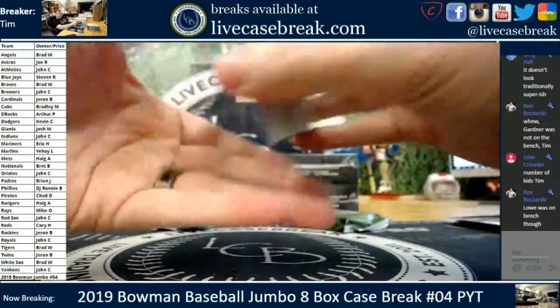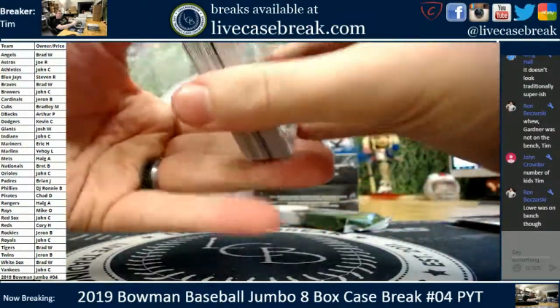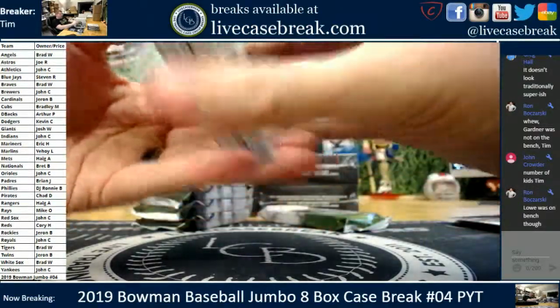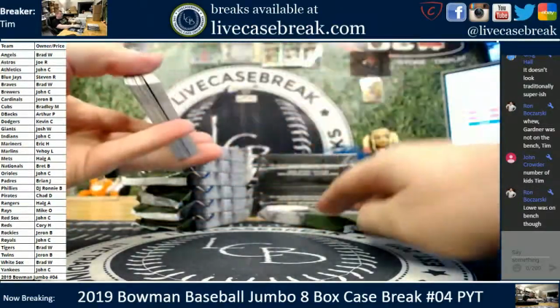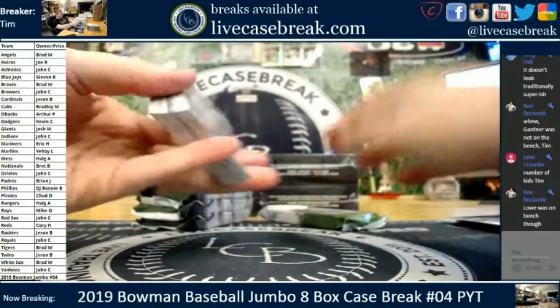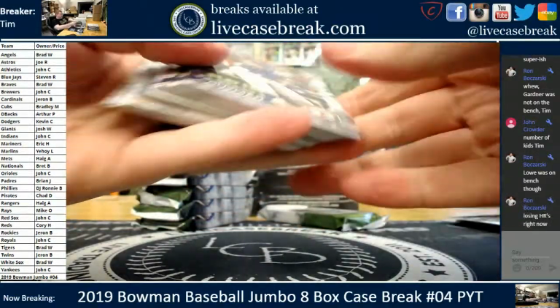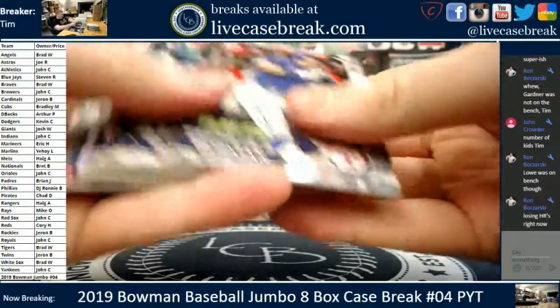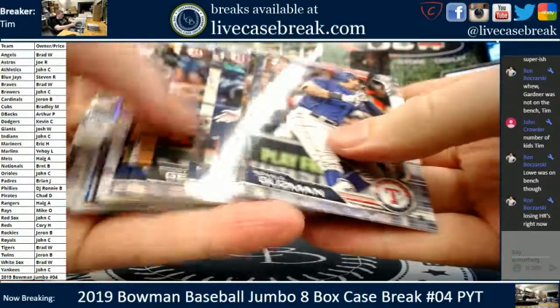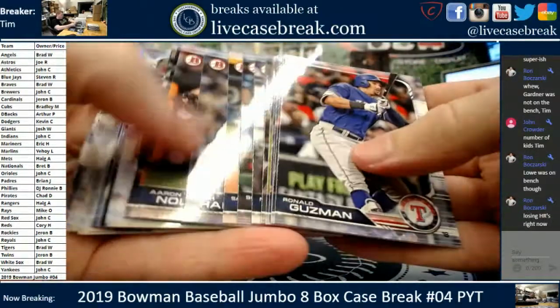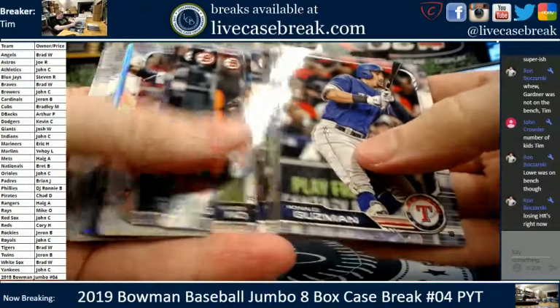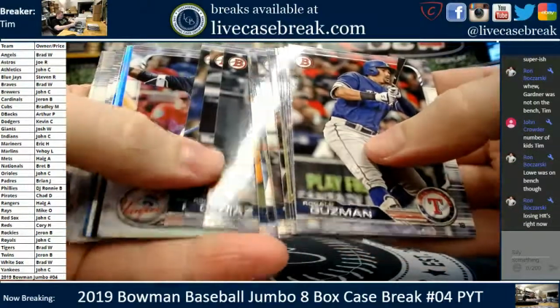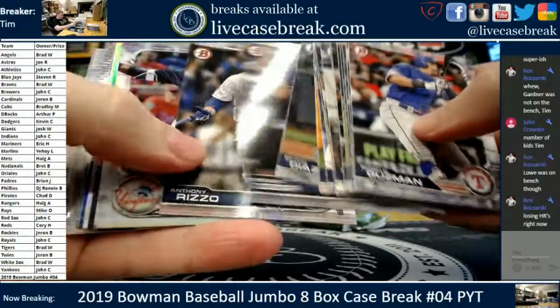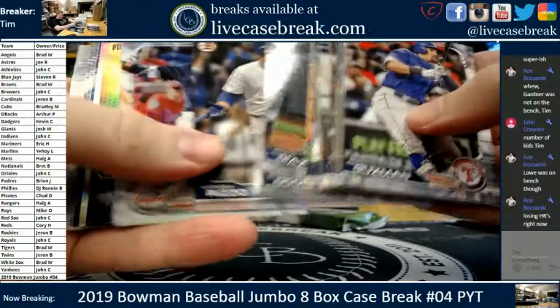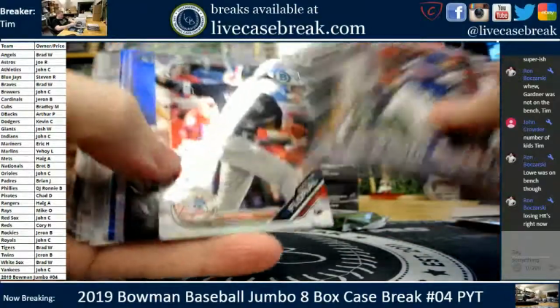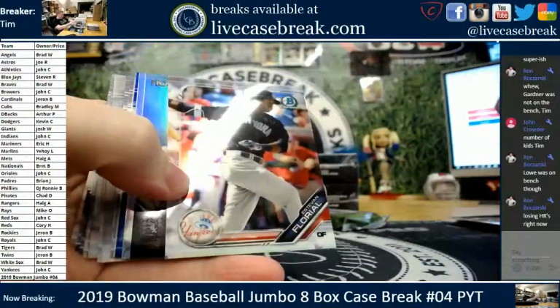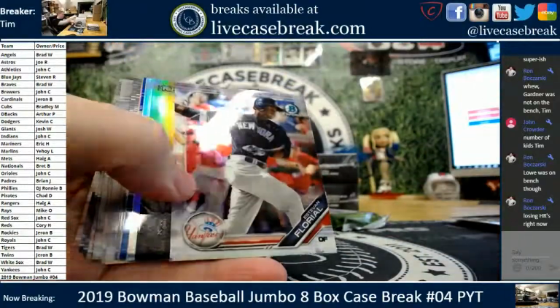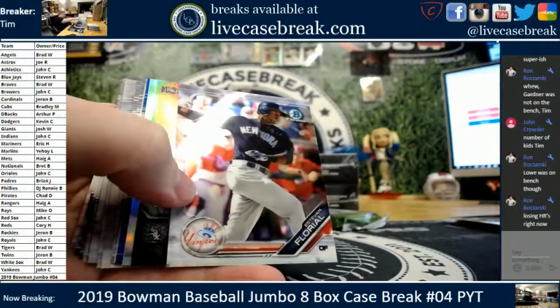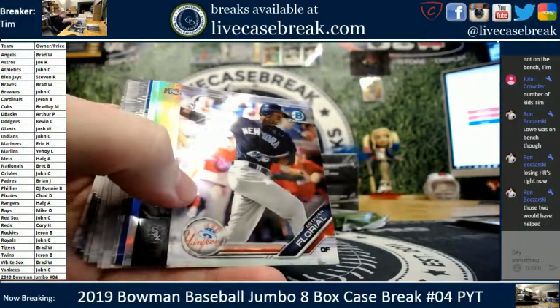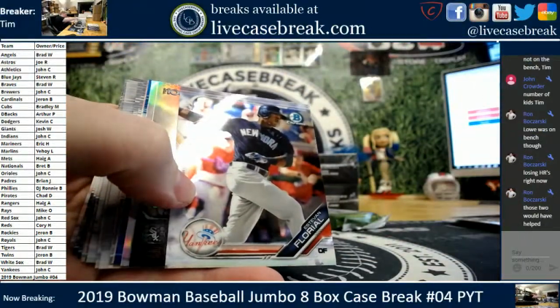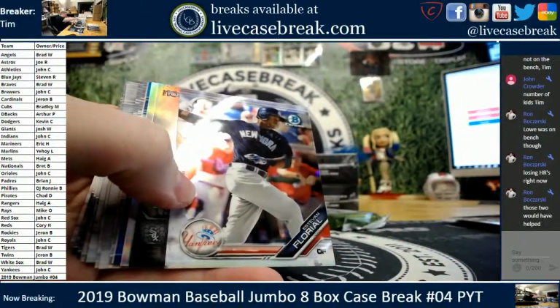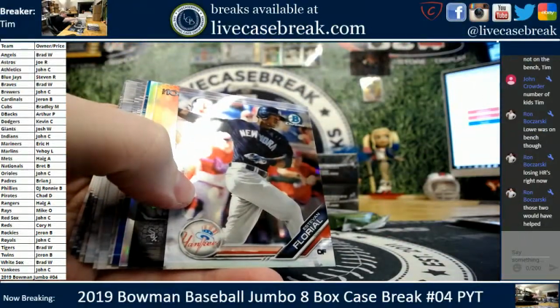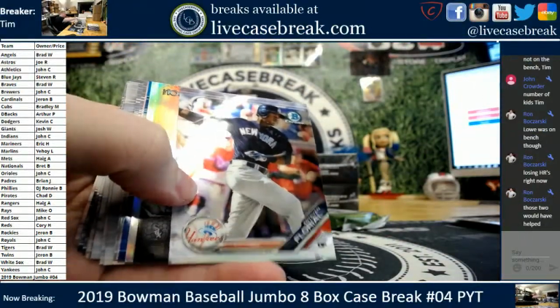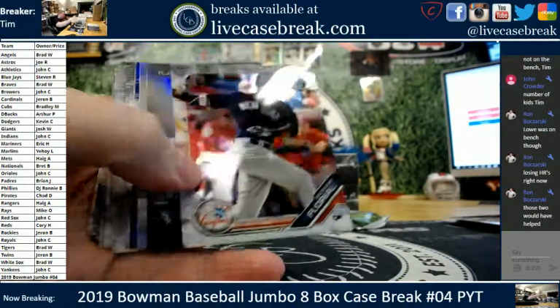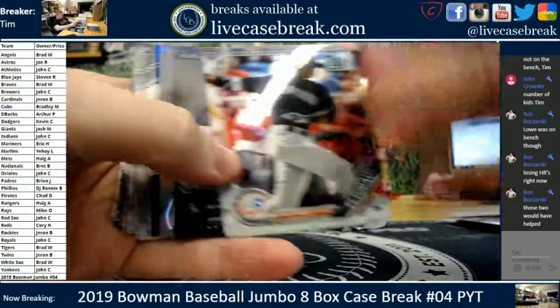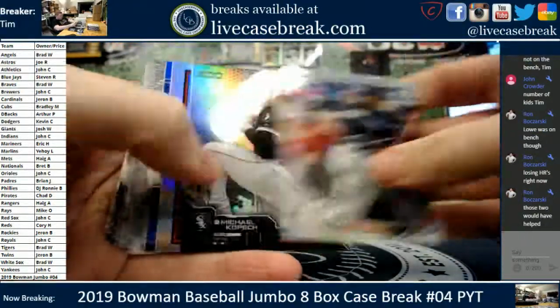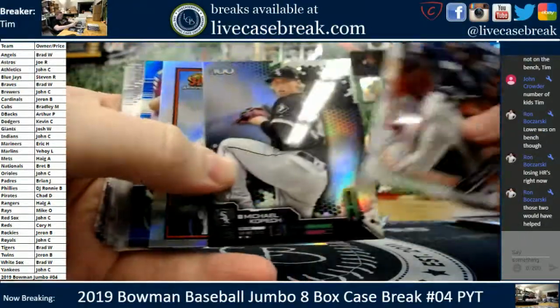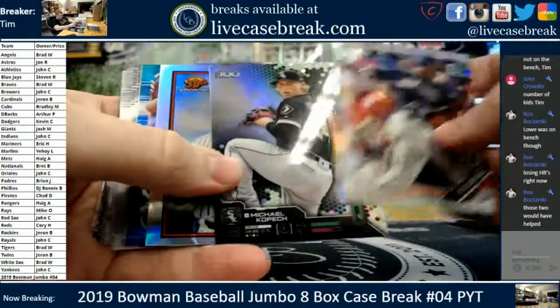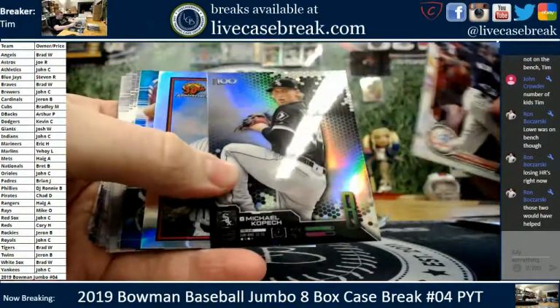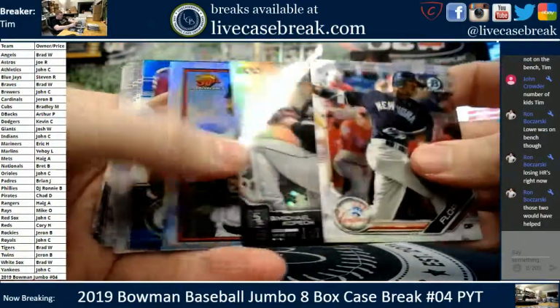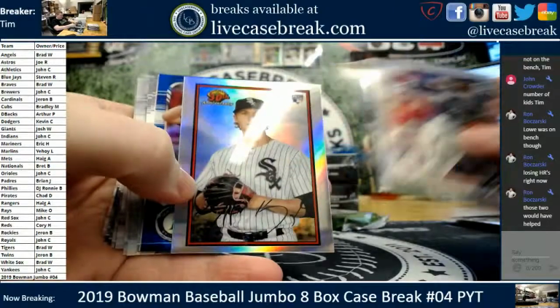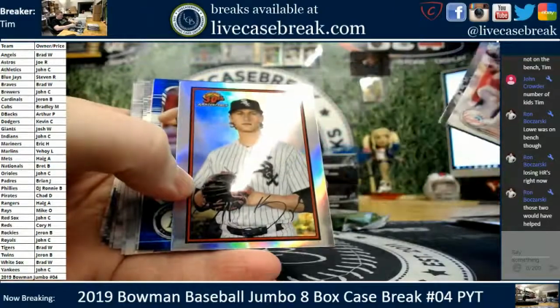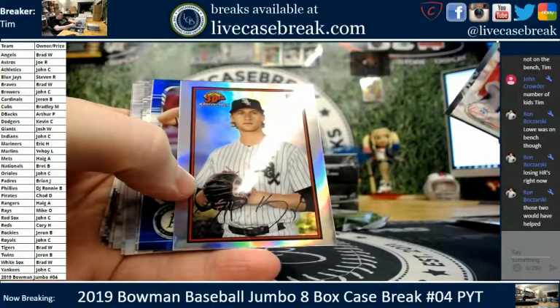I only saw one Super today — I can't remember who the heck it was, but it looked beautiful. Someone on the Facebook group hit a Super — just a base Super, not a Super Auto.